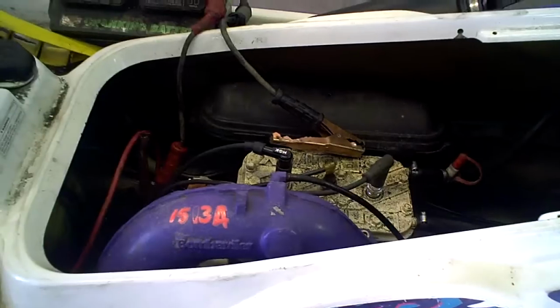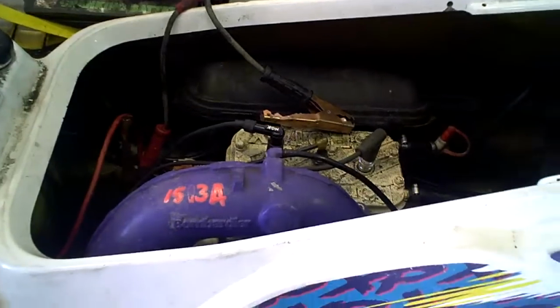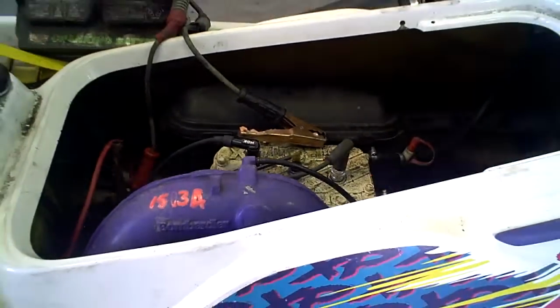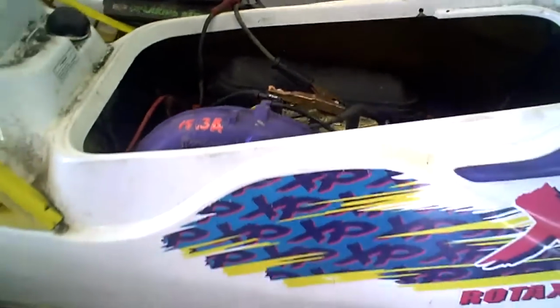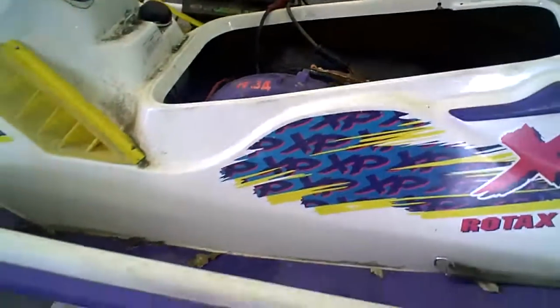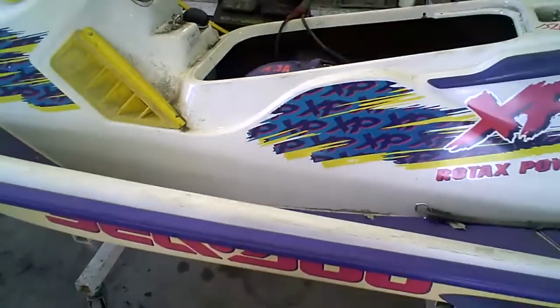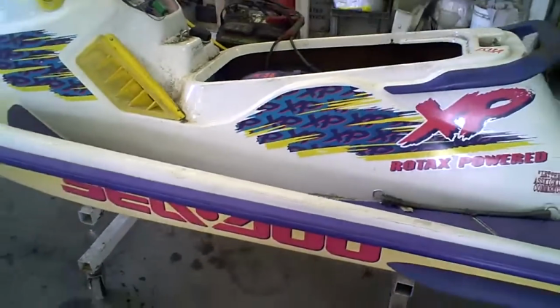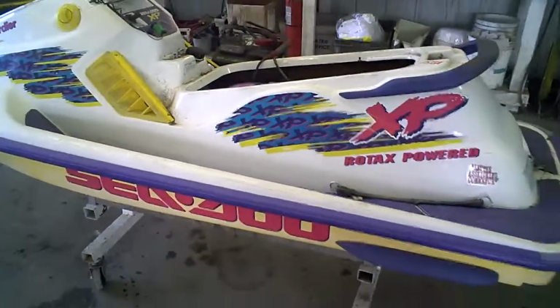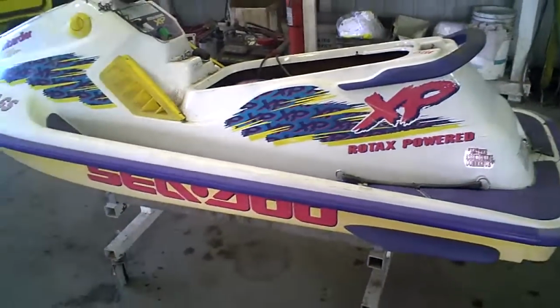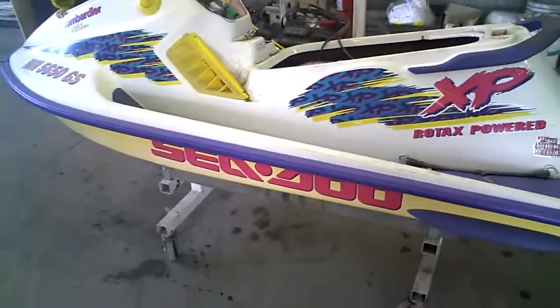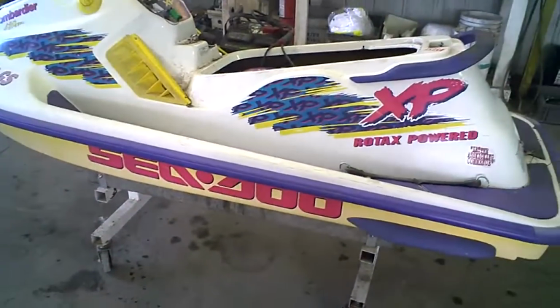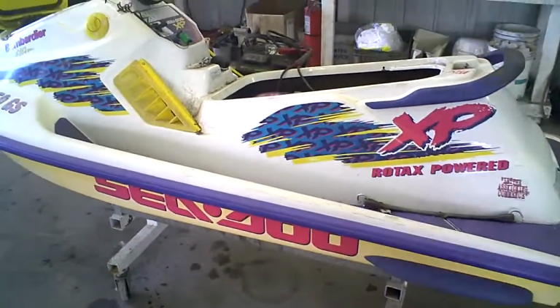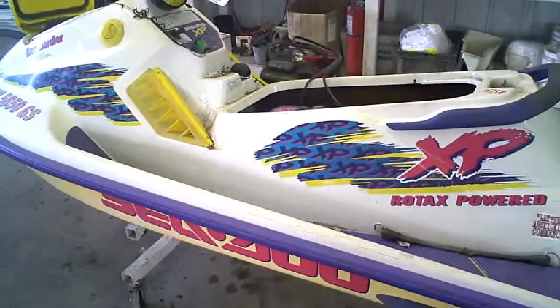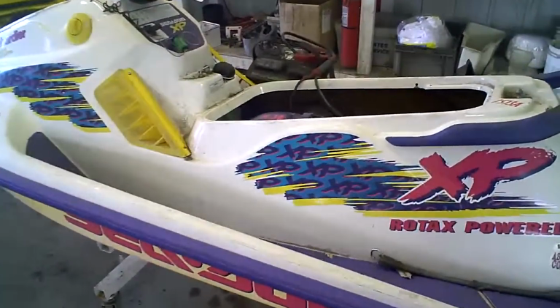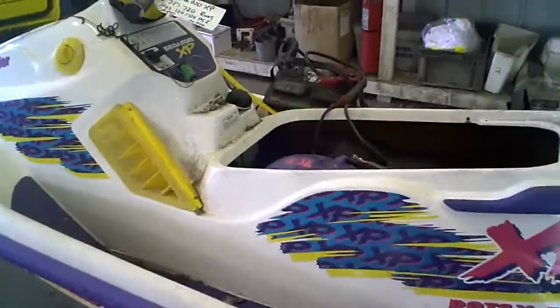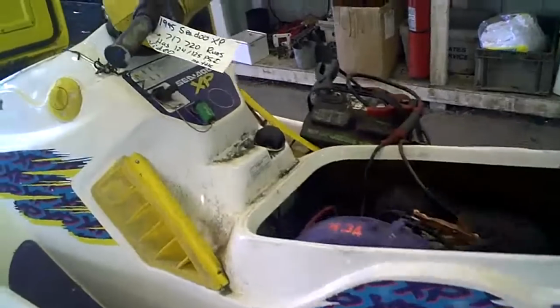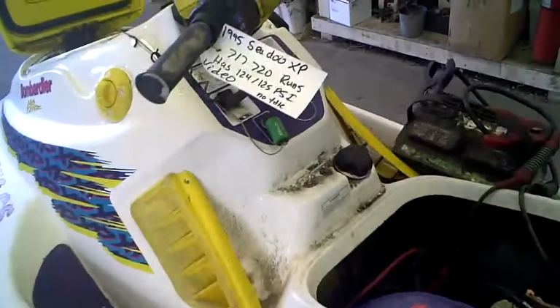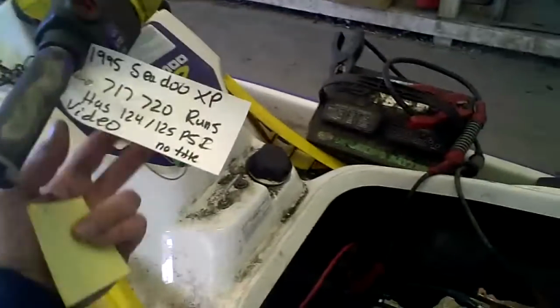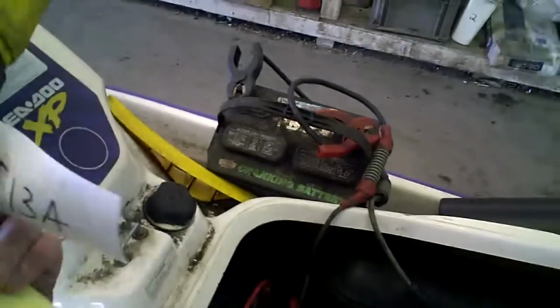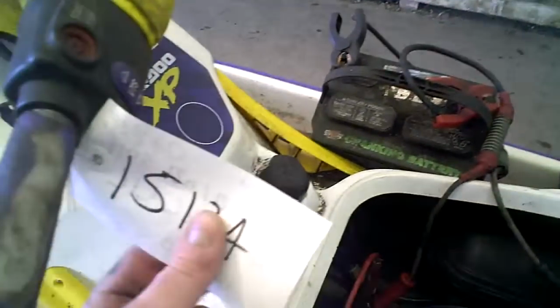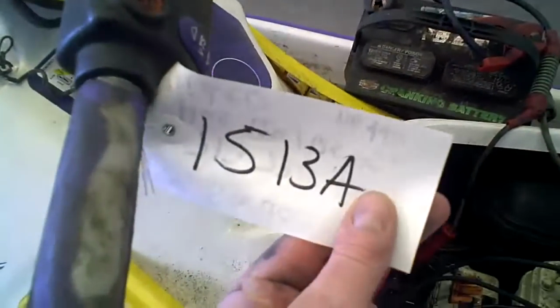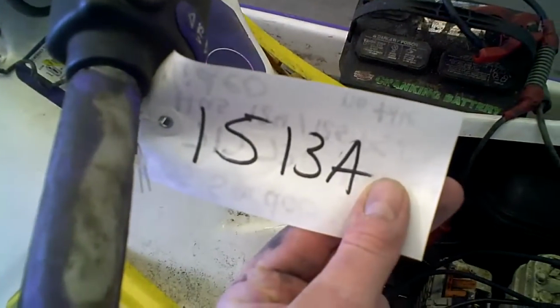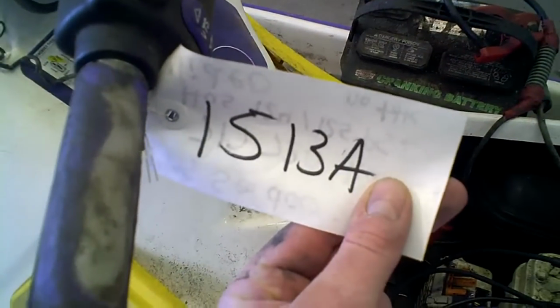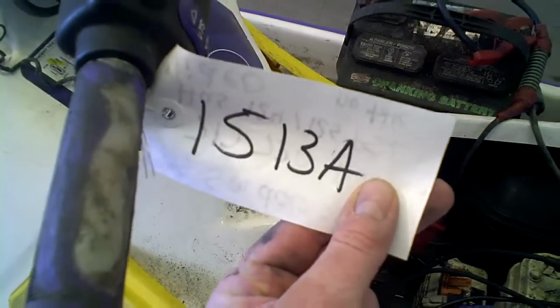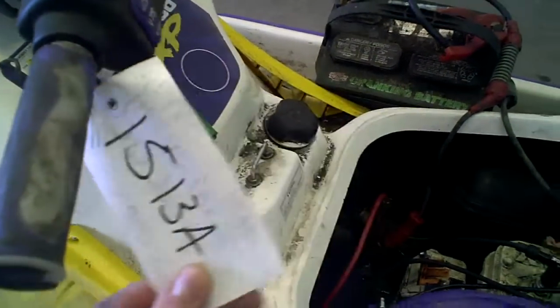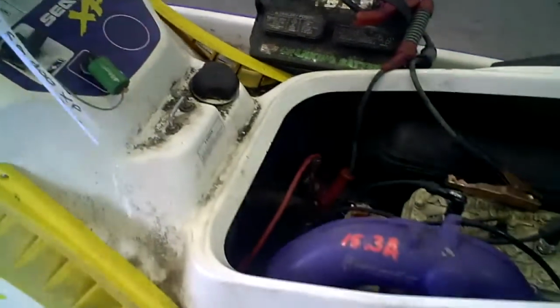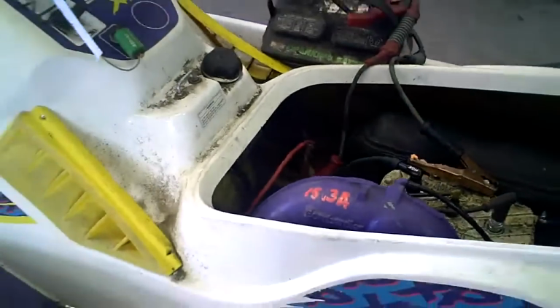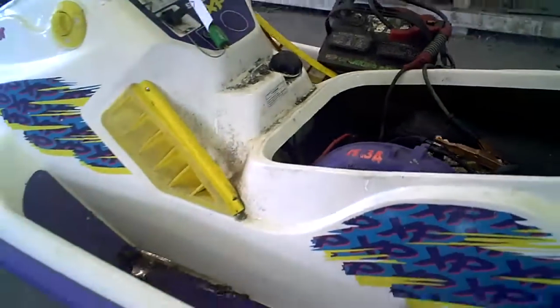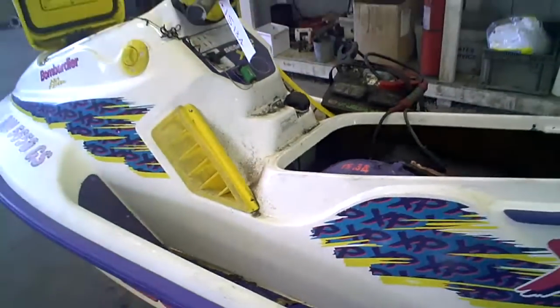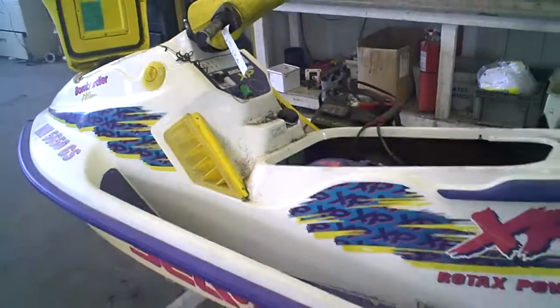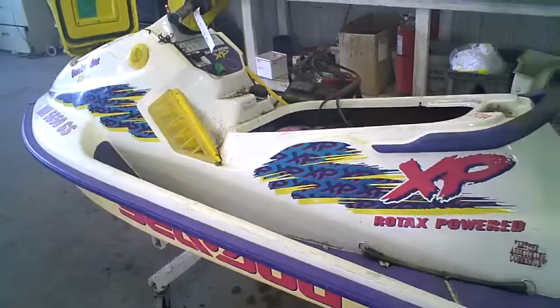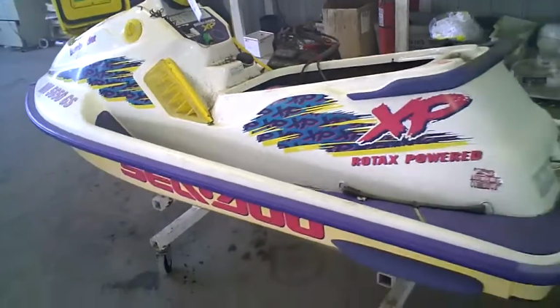1995 Sea-Doo XP-720, lot number 1513A is an apple — tearing this machine down into parts.